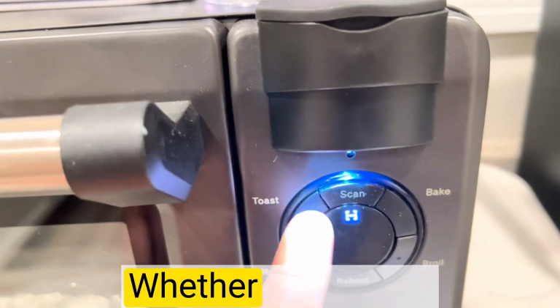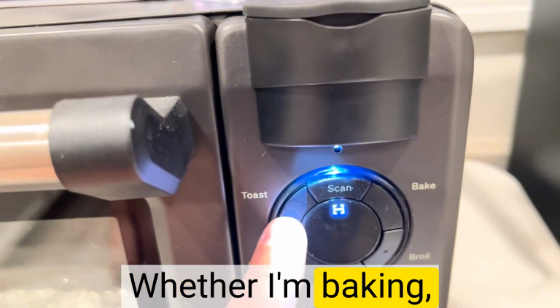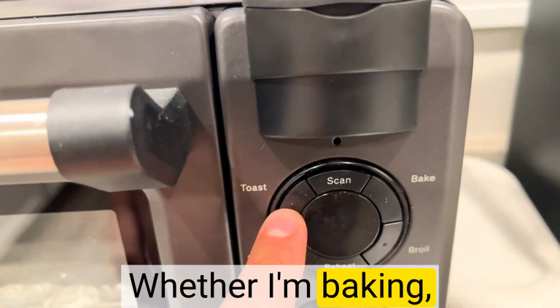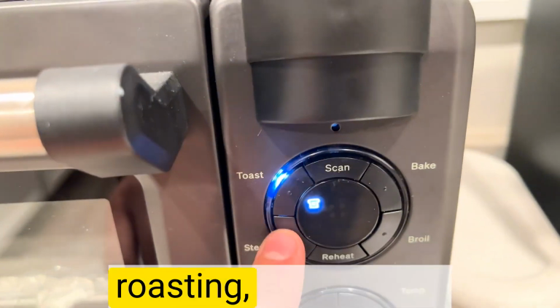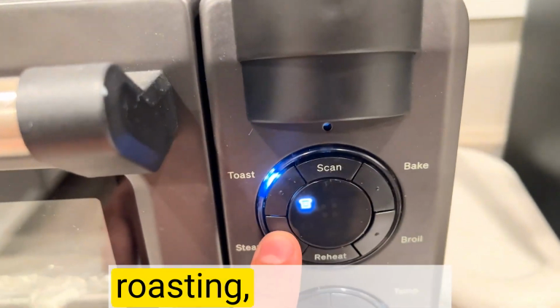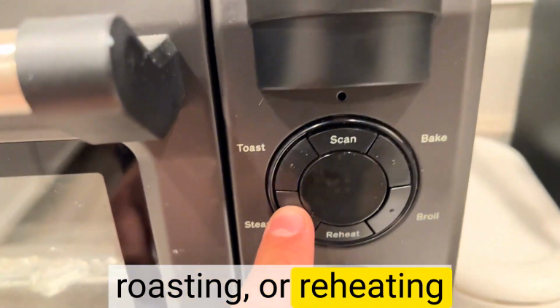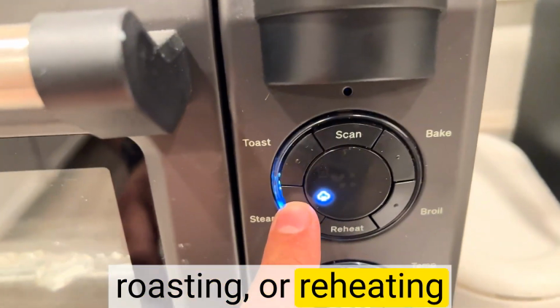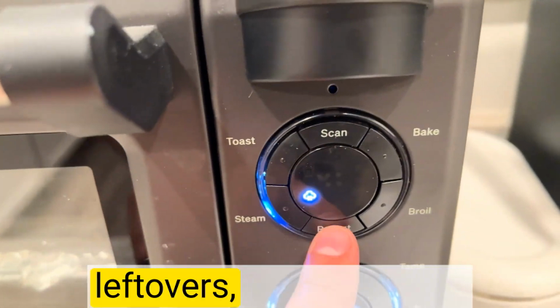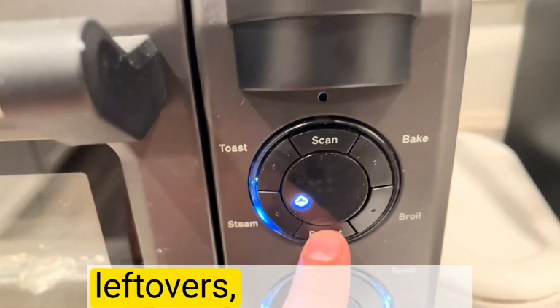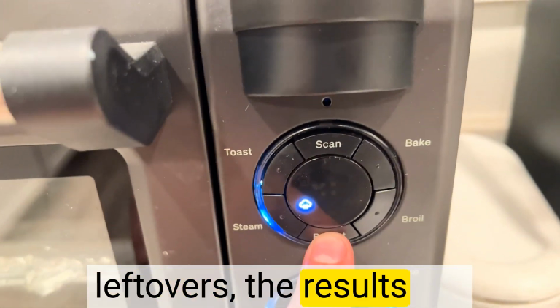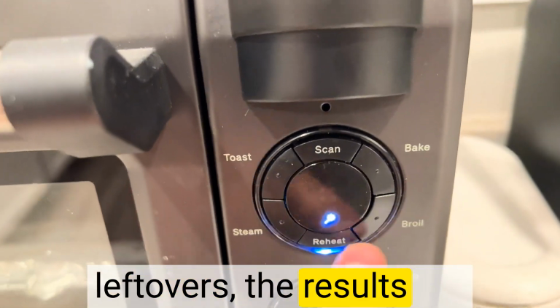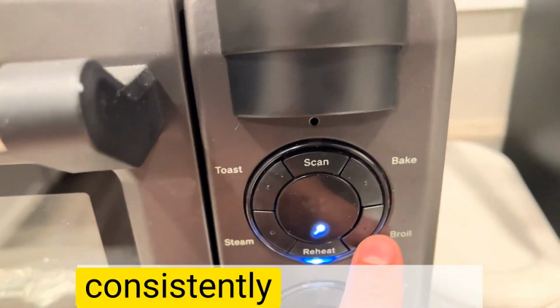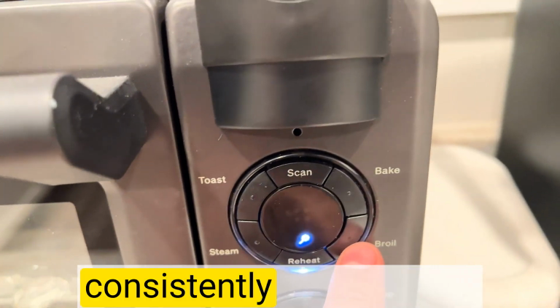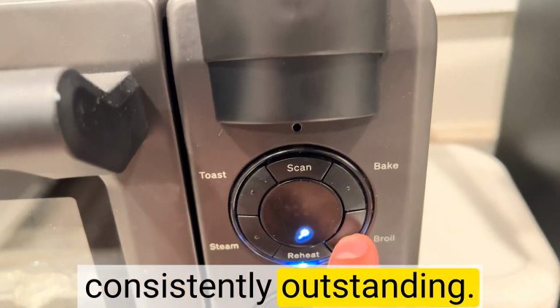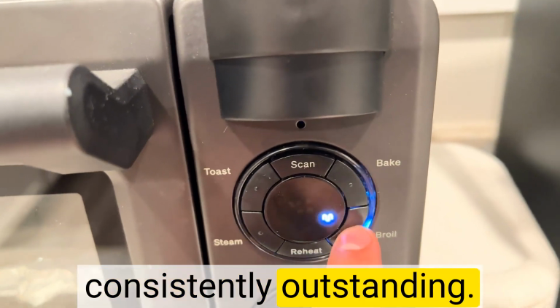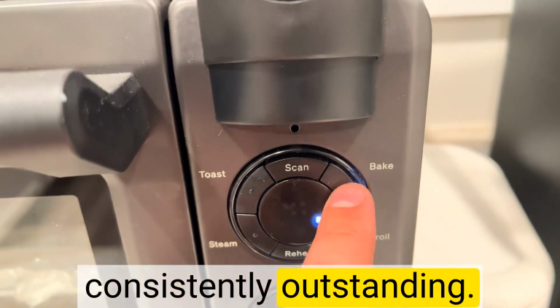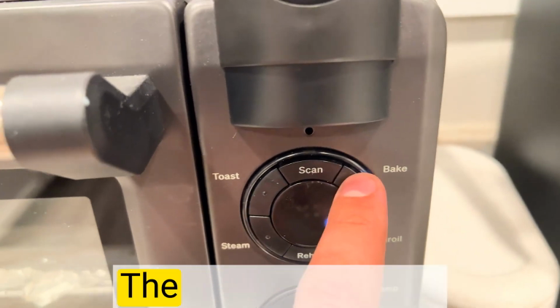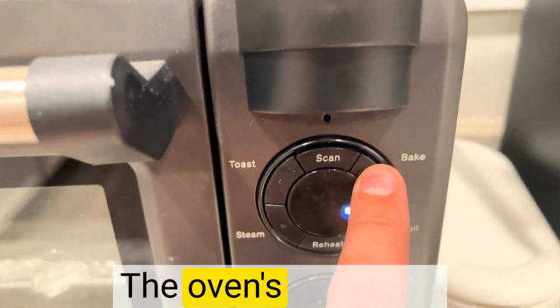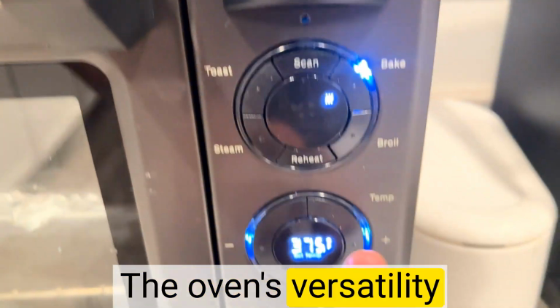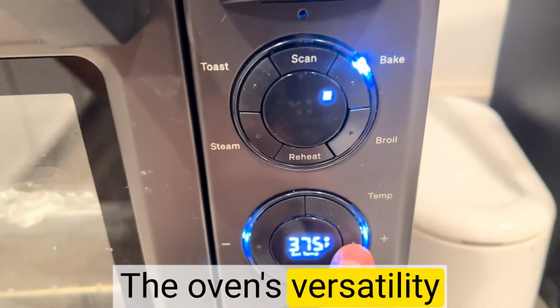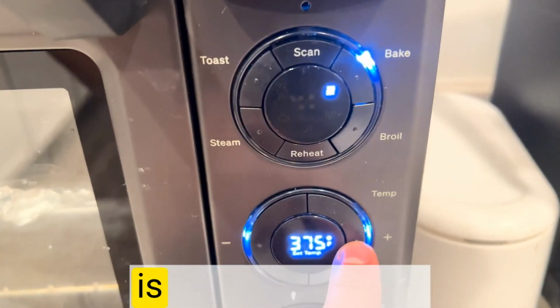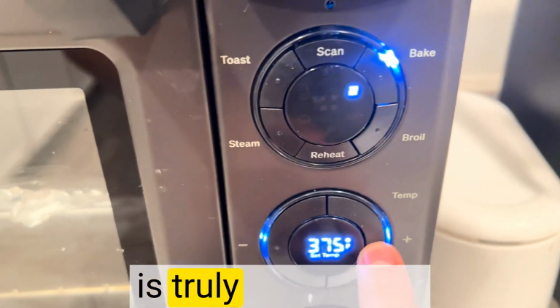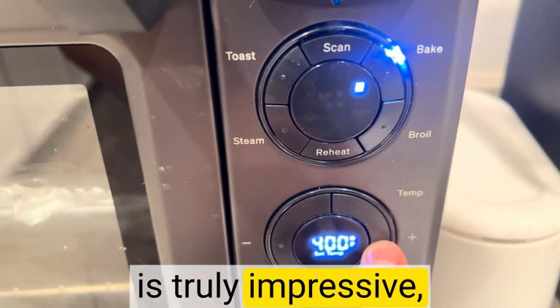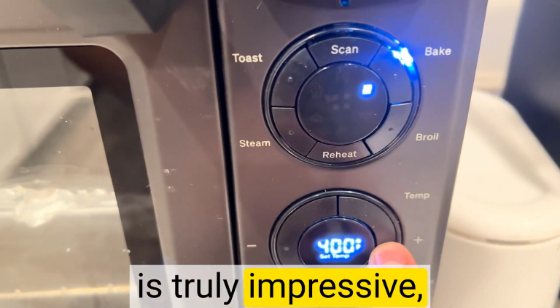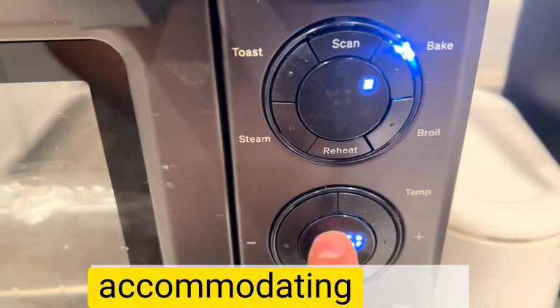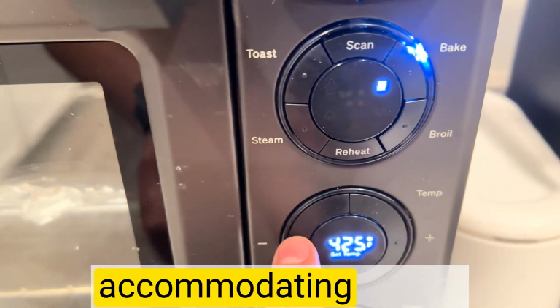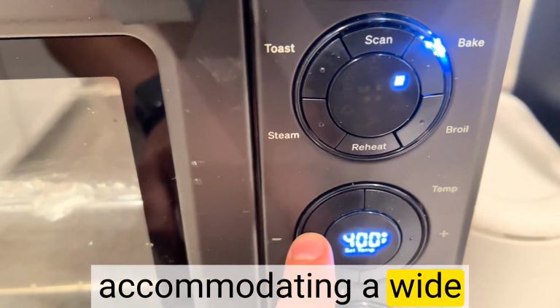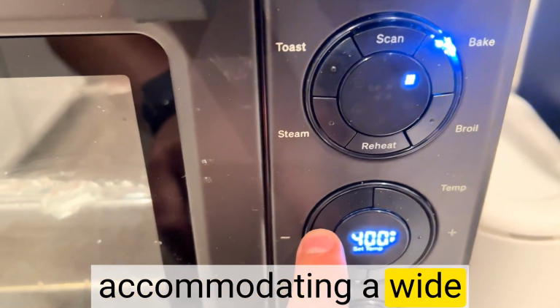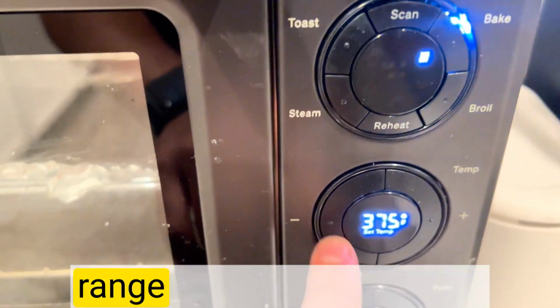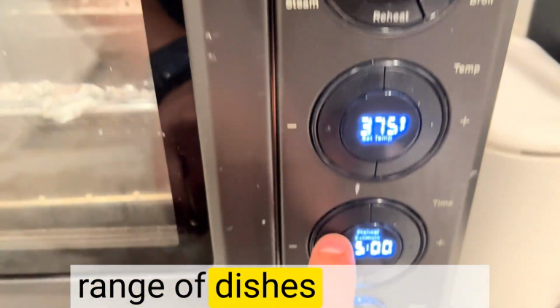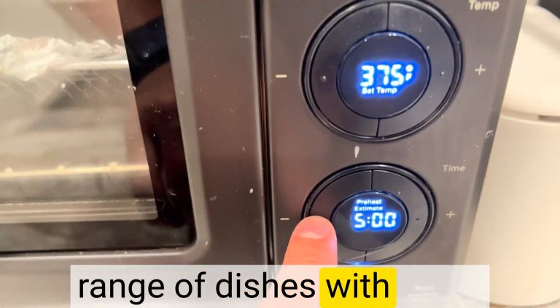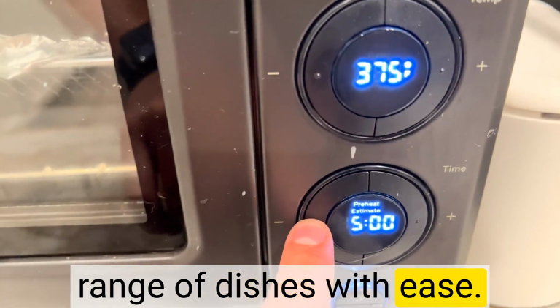Whether I'm baking, roasting, or reheating leftovers, the results are consistently outstanding. The oven's versatility is truly impressive, accommodating a wide range of dishes with ease.